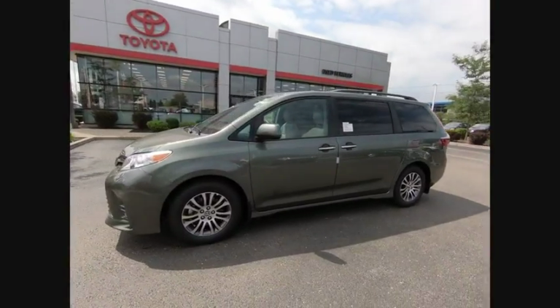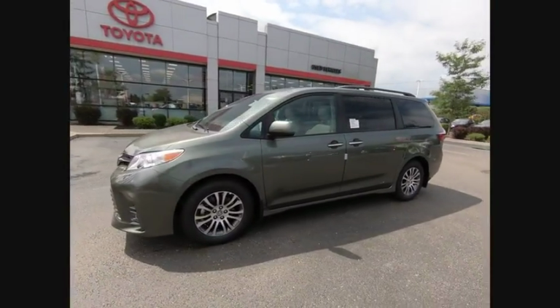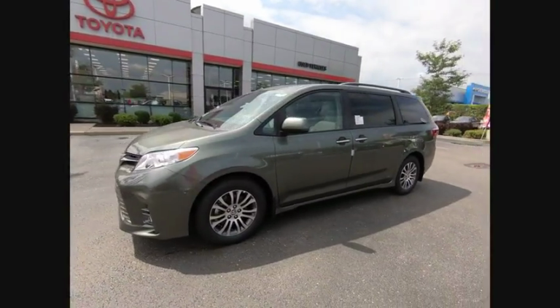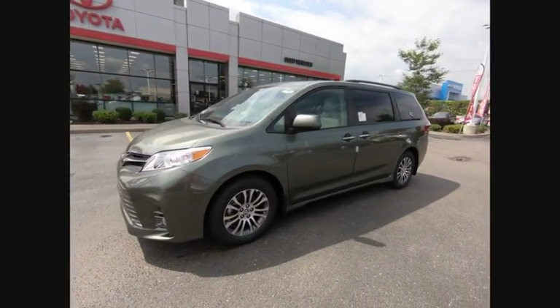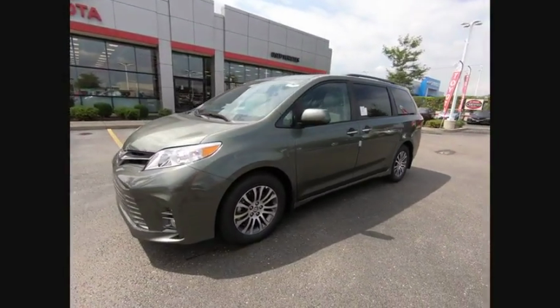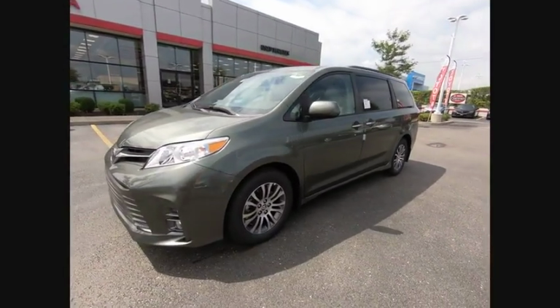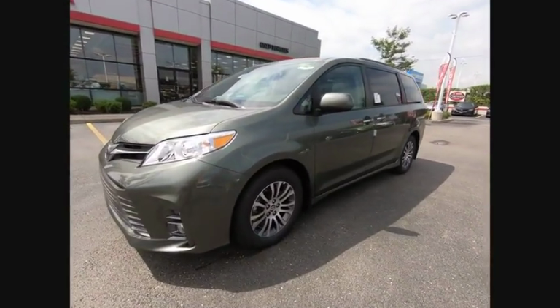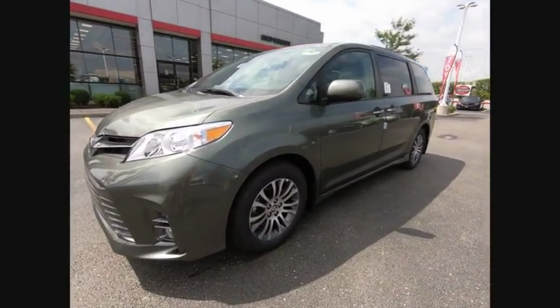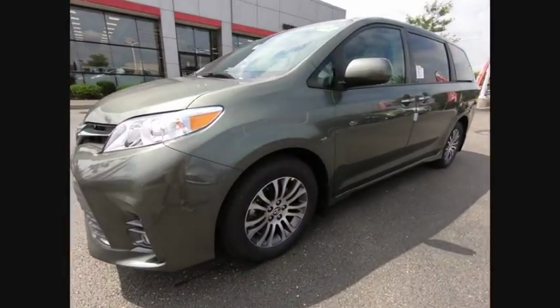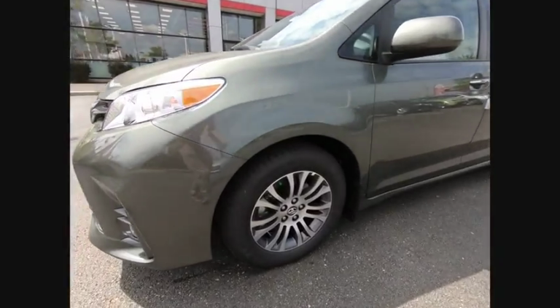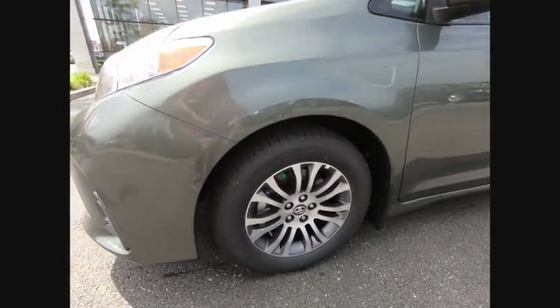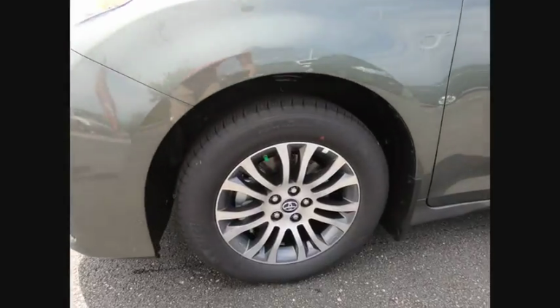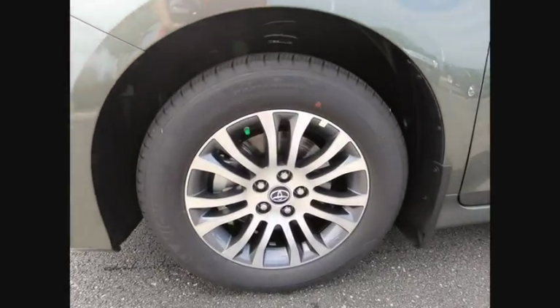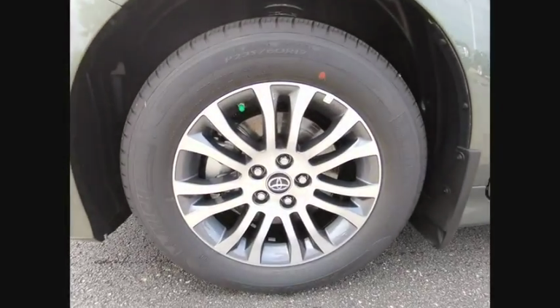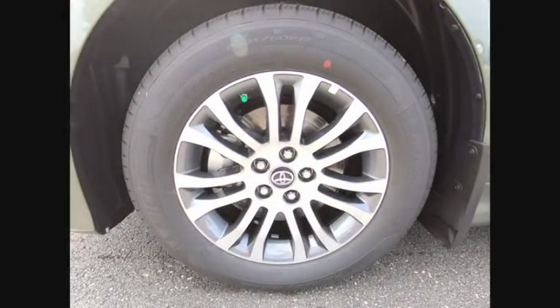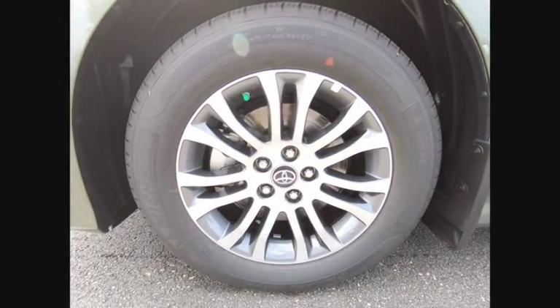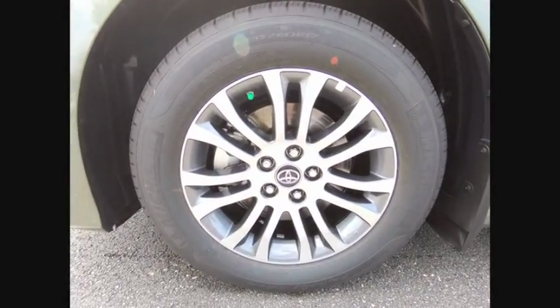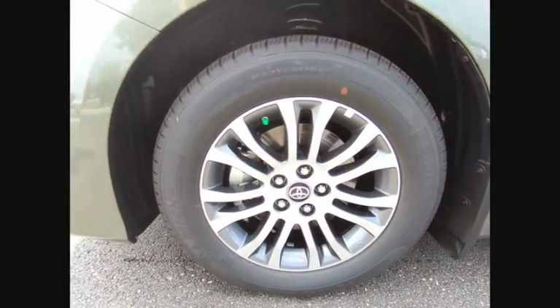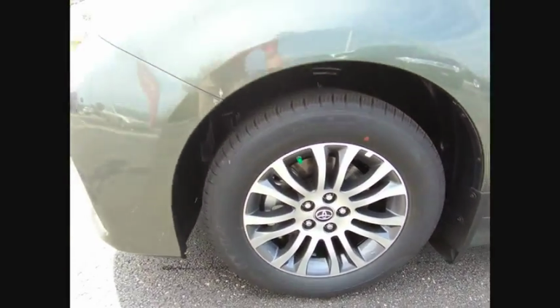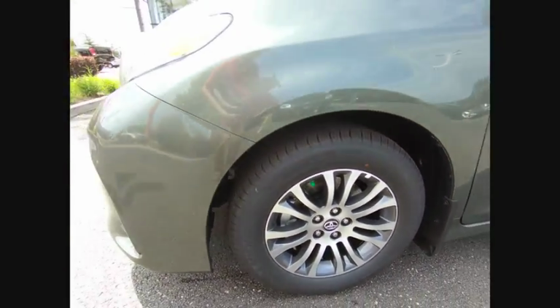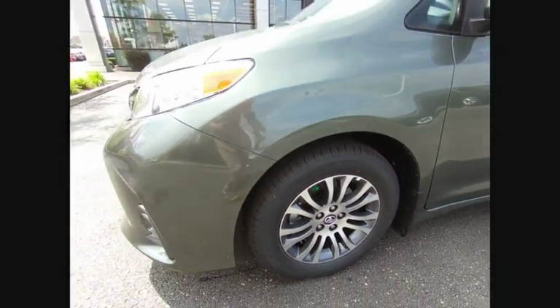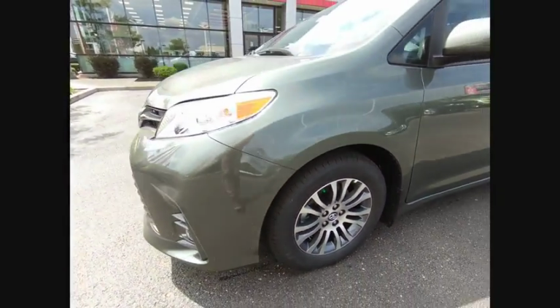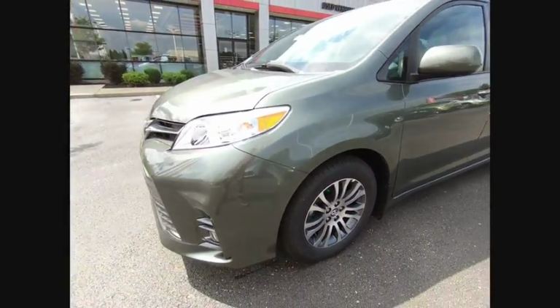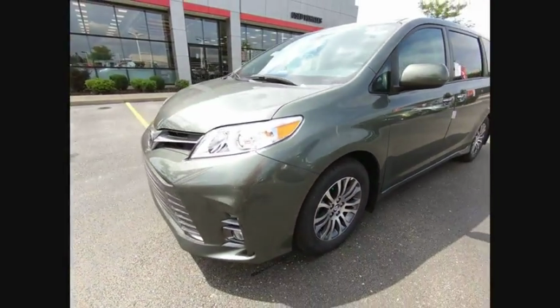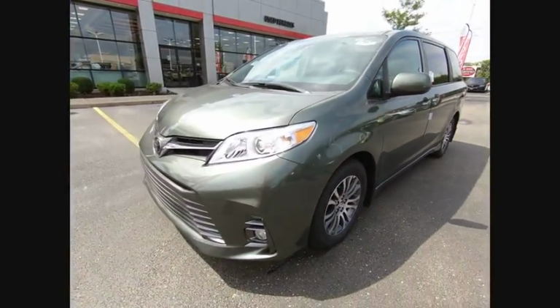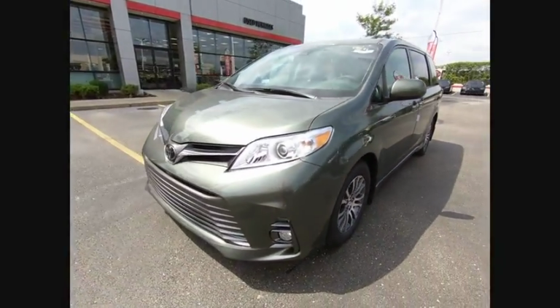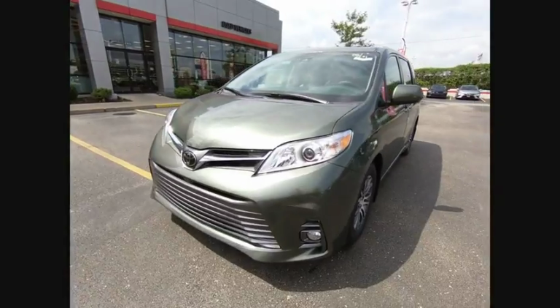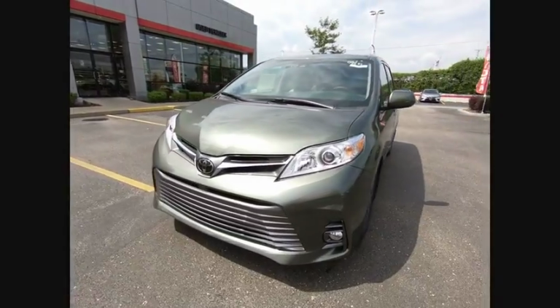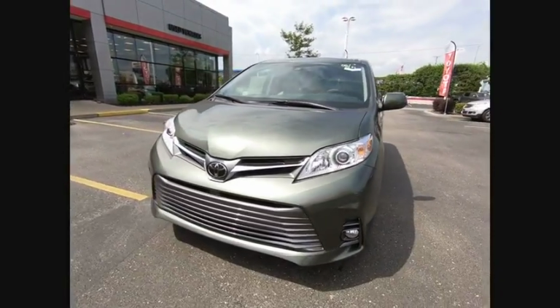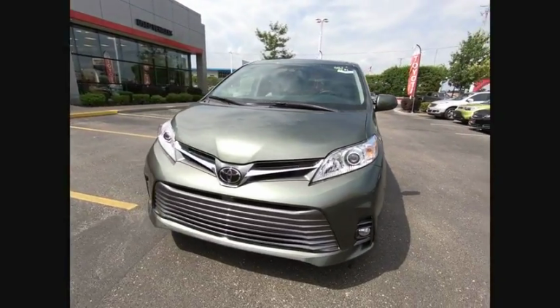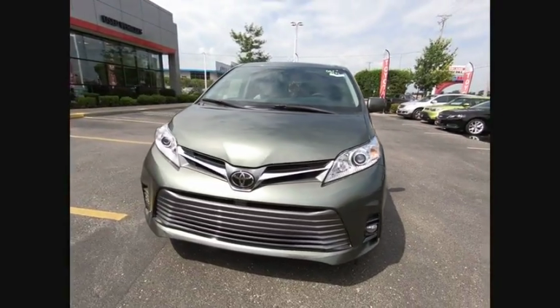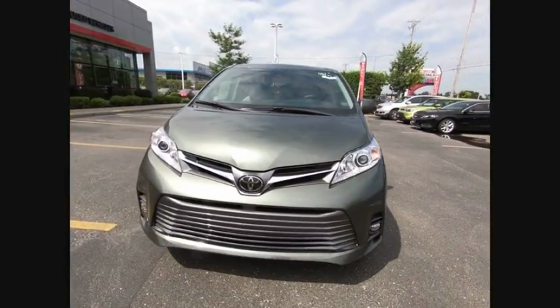Power passenger seat, traction control, power liftgate, dual airbags, air conditioning, alloy wheels, power steering, four-wheel disc brakes, CD player, compass.